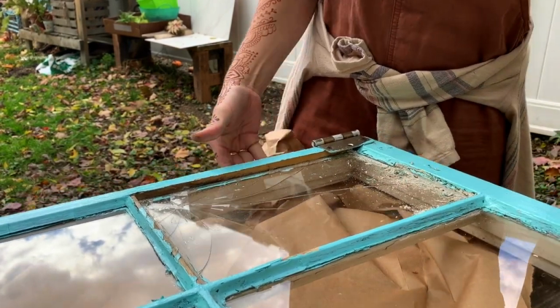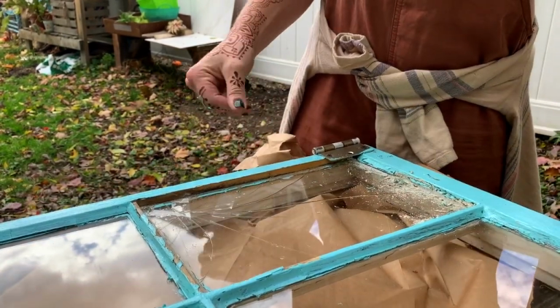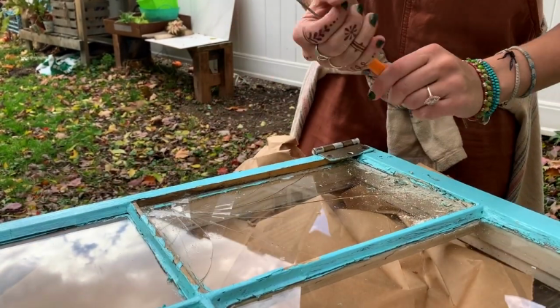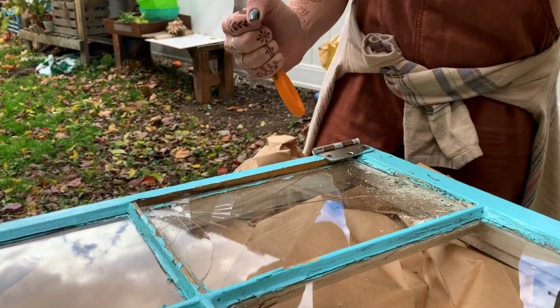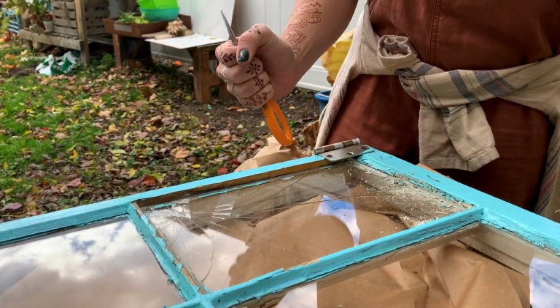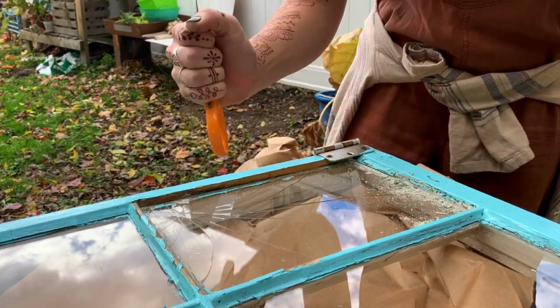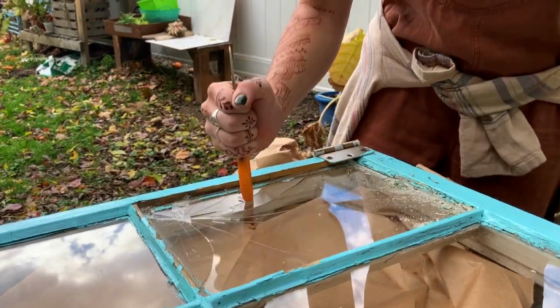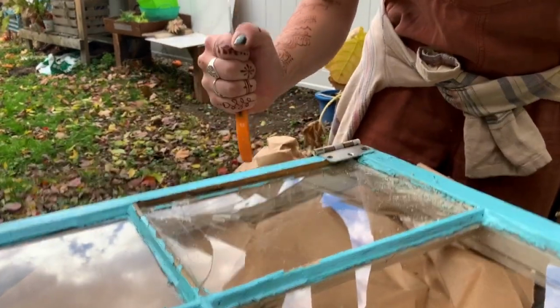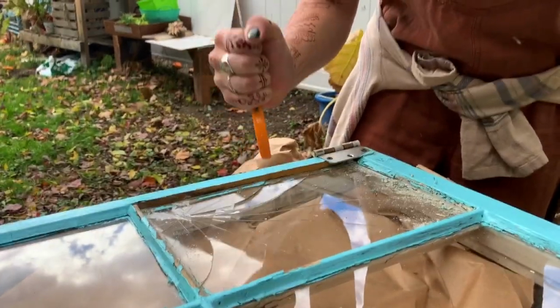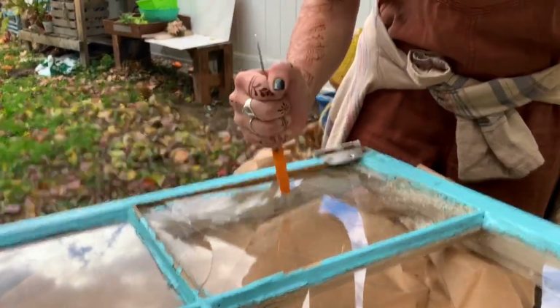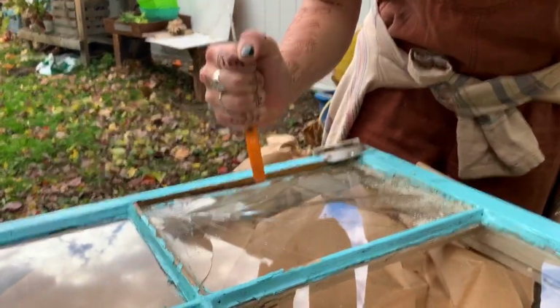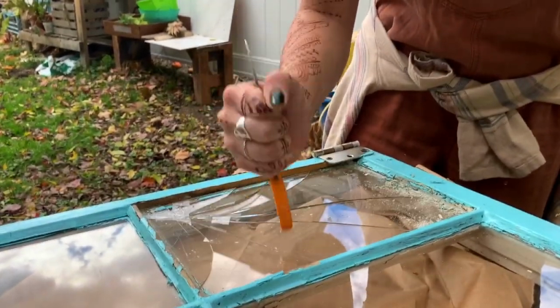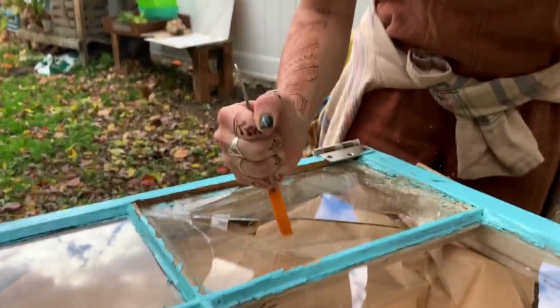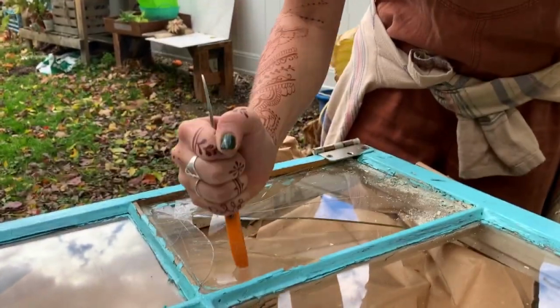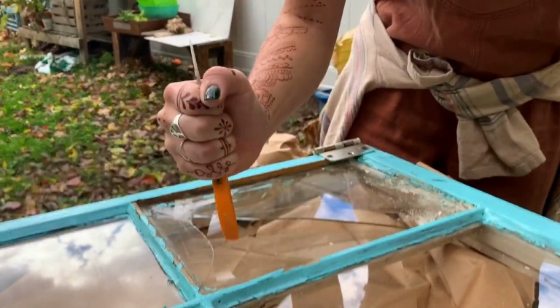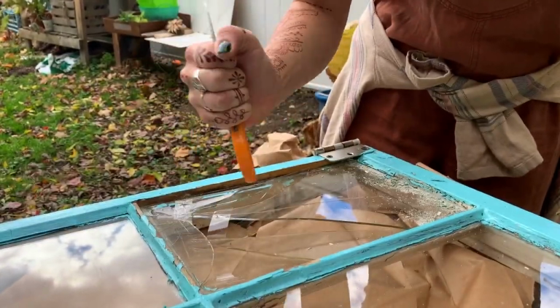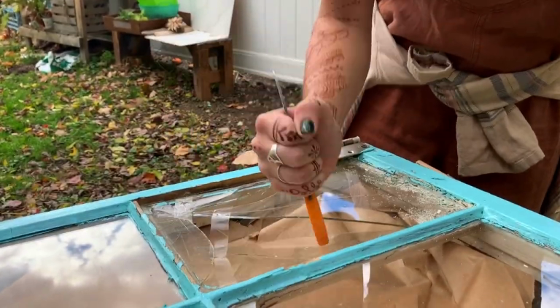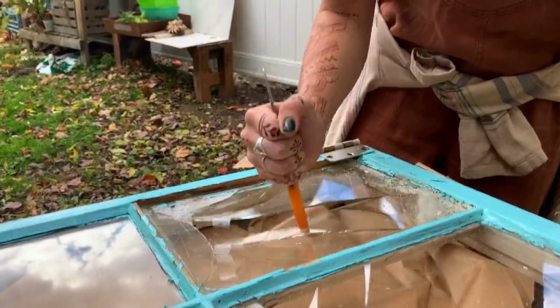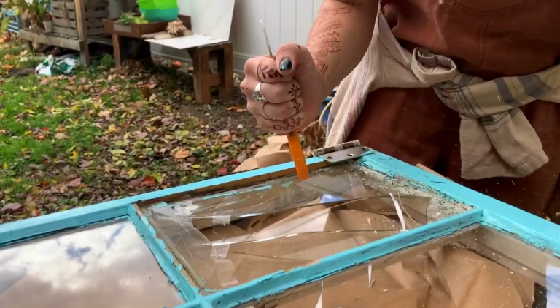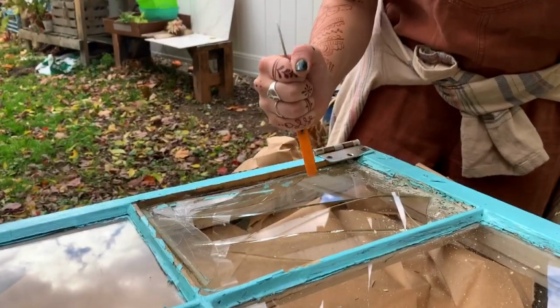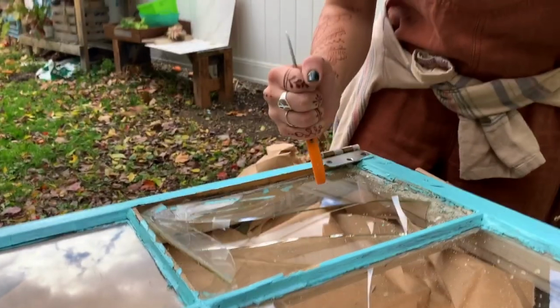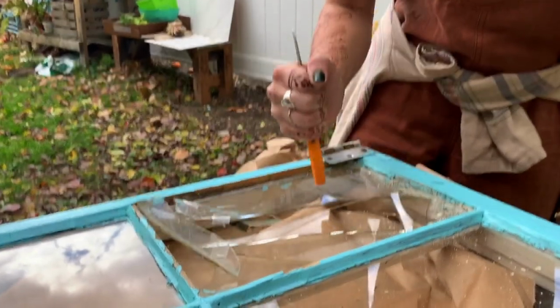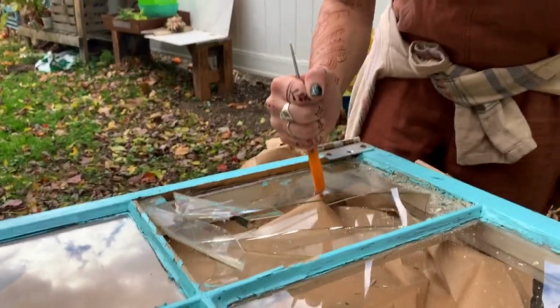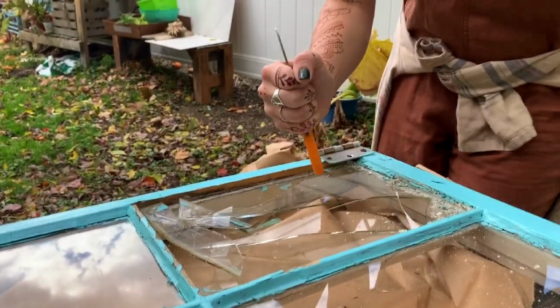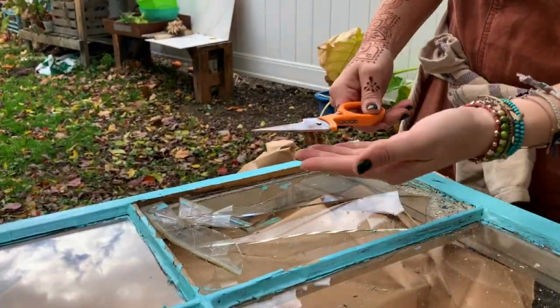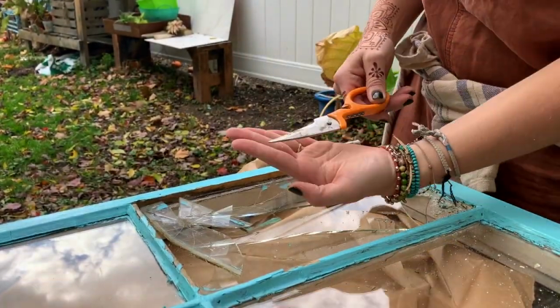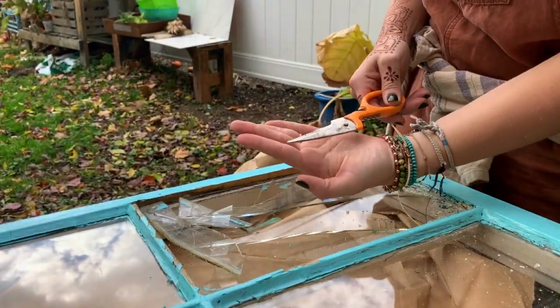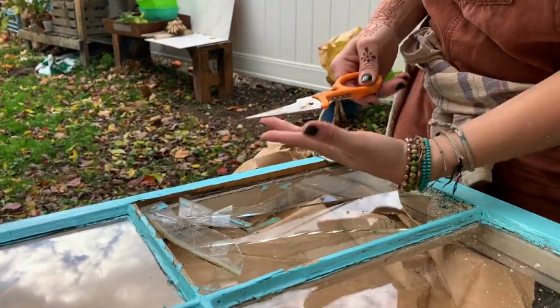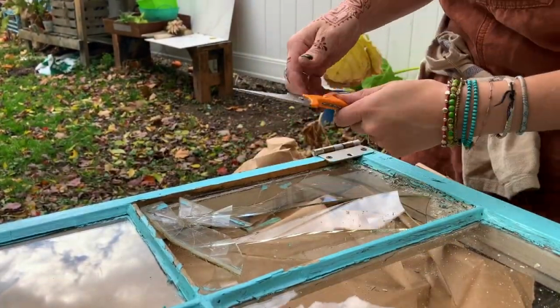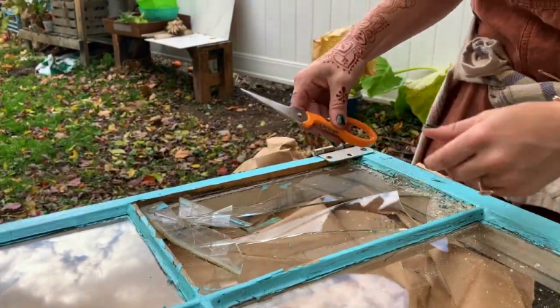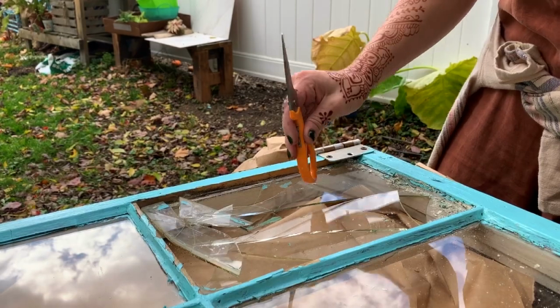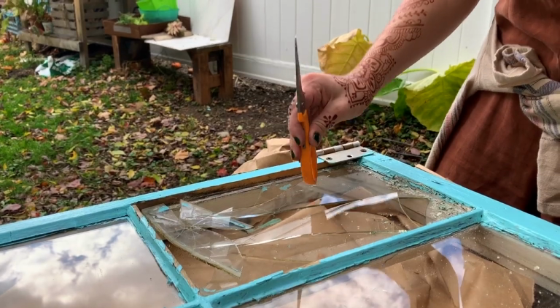I think I'm going to have to shatter this glass. I'm realizing this is not the safest thing to use, but you know what? I'm being careful.